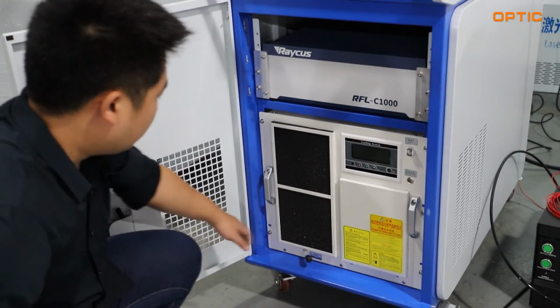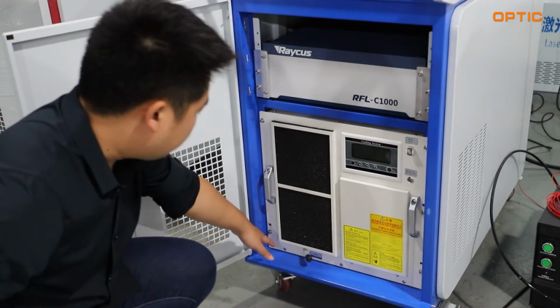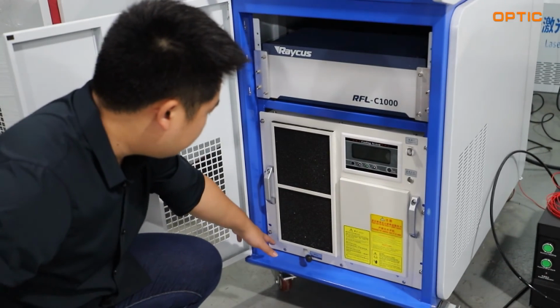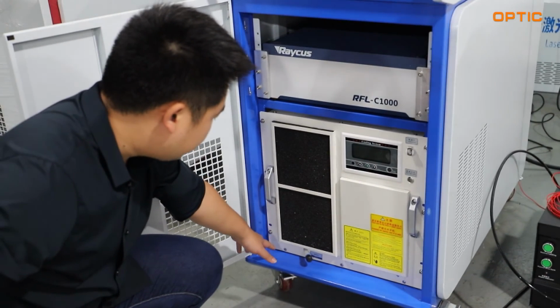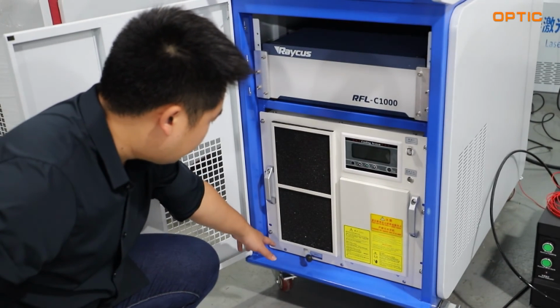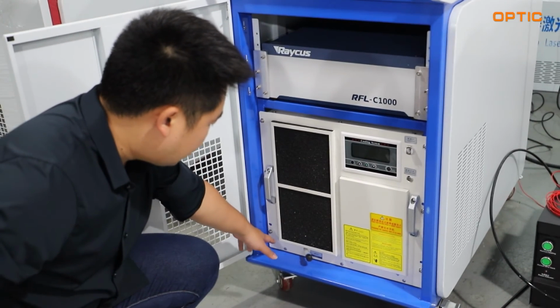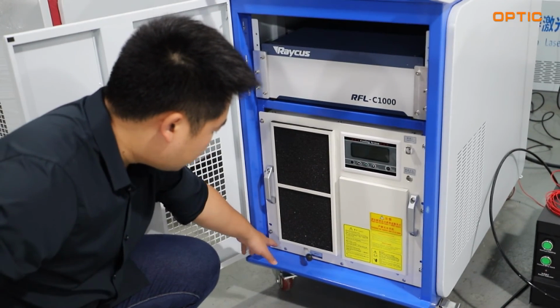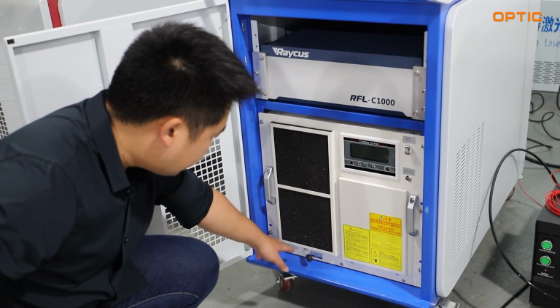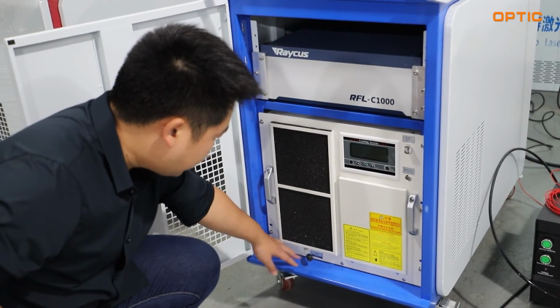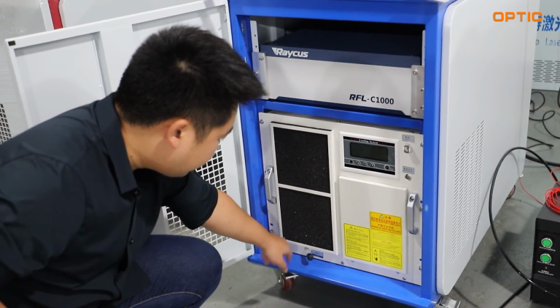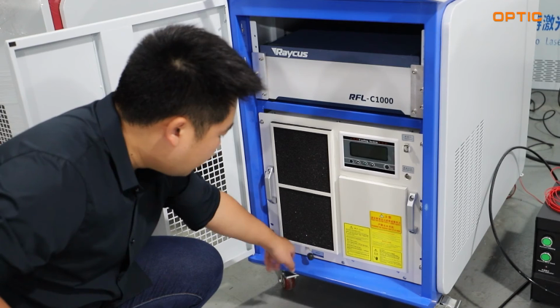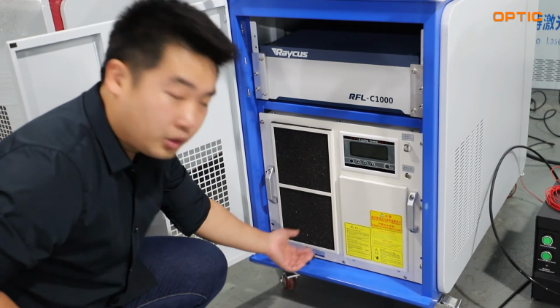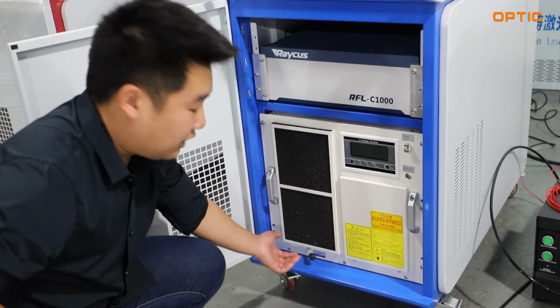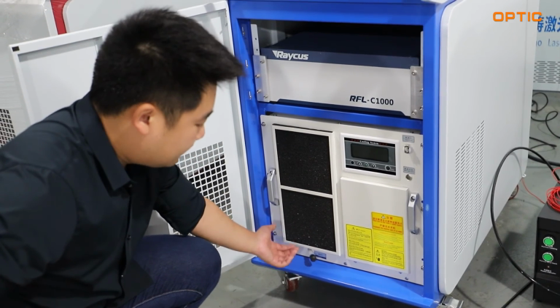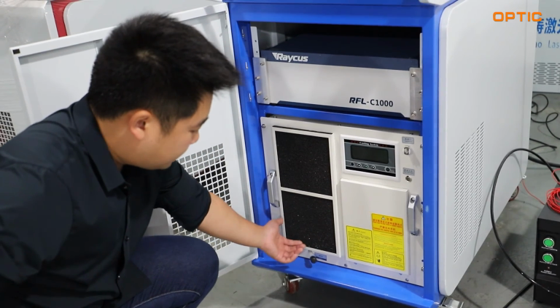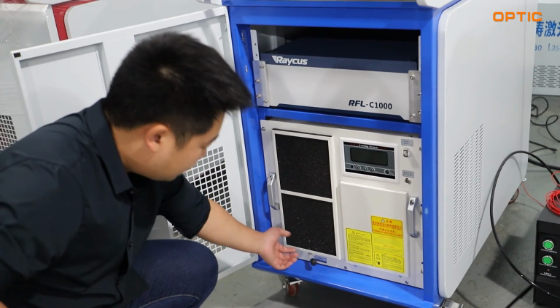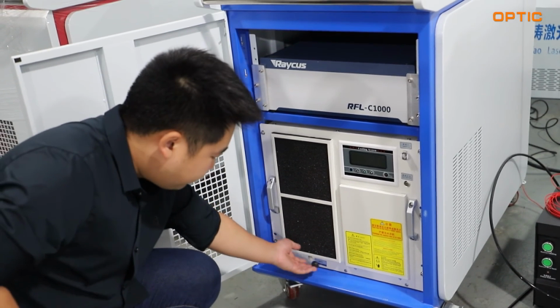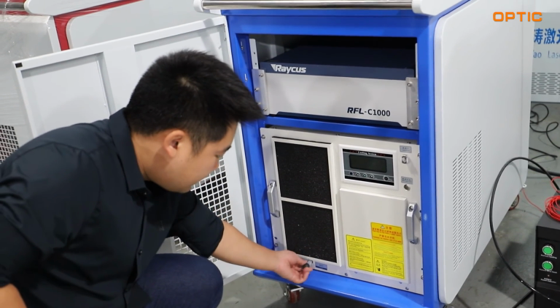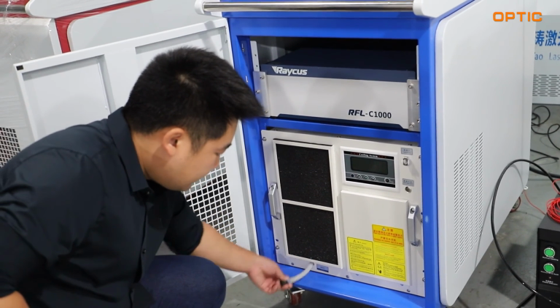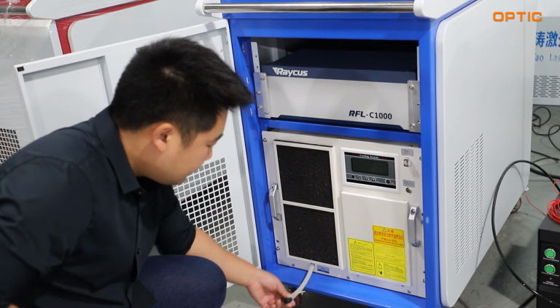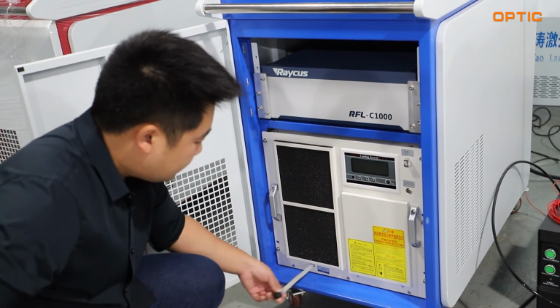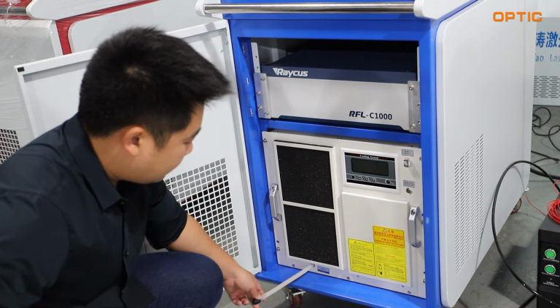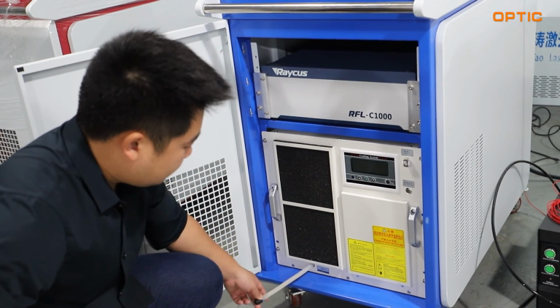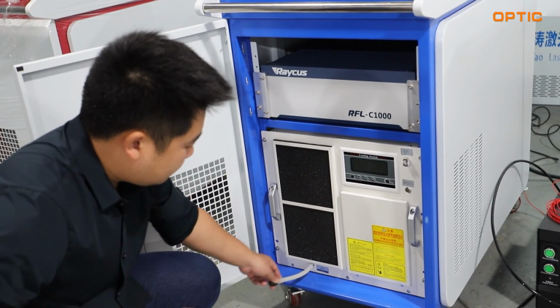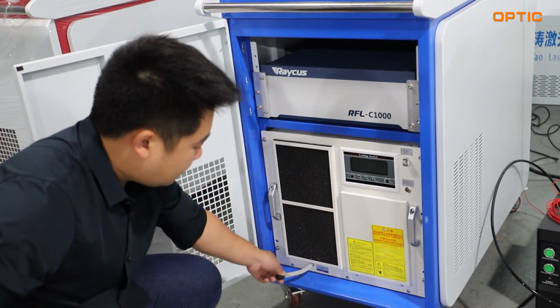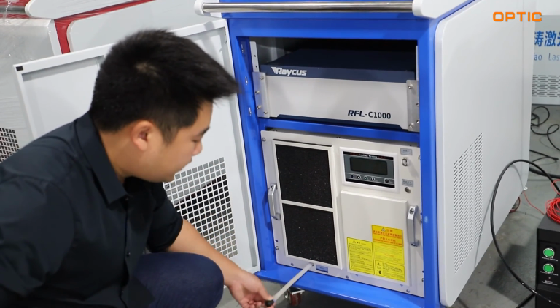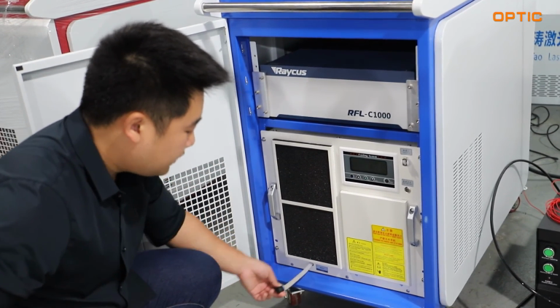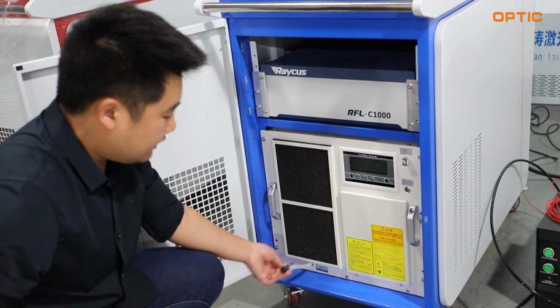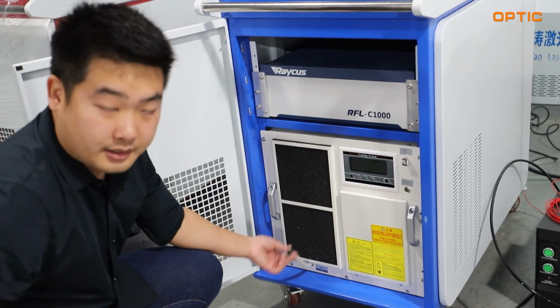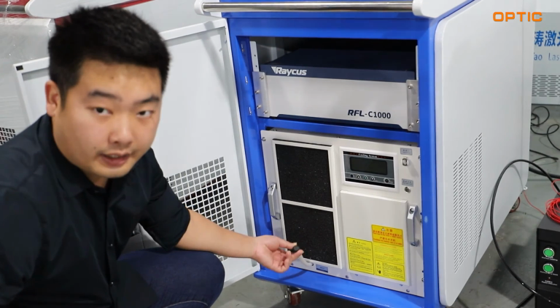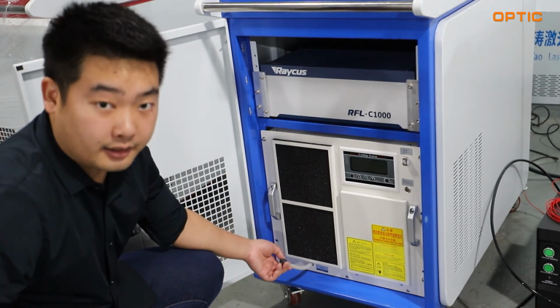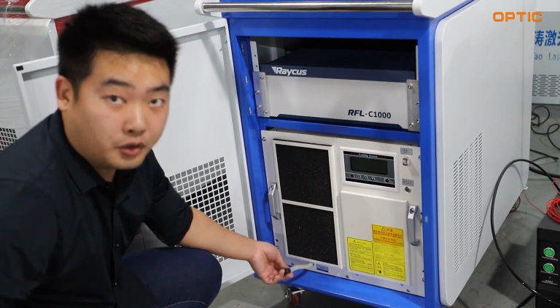On the bottom left corner, we have a water outlet tube. And this is an extended tube.